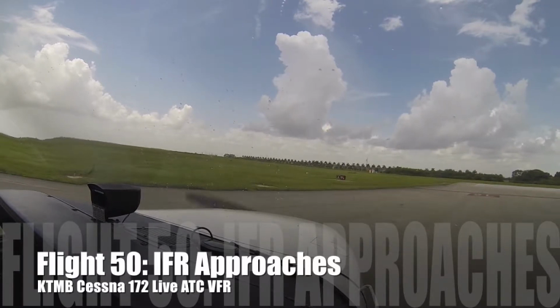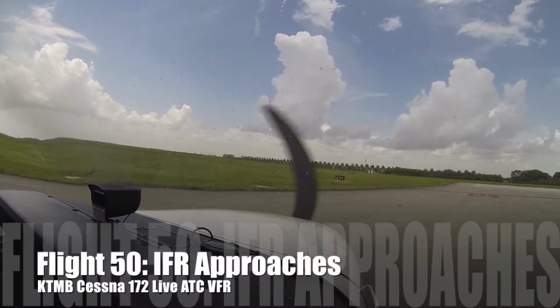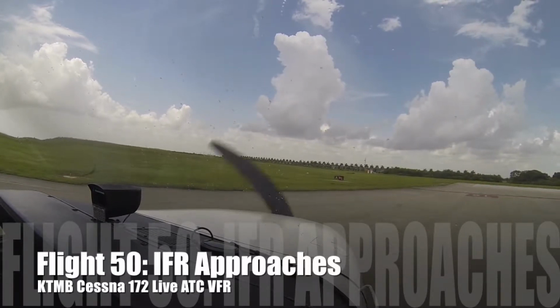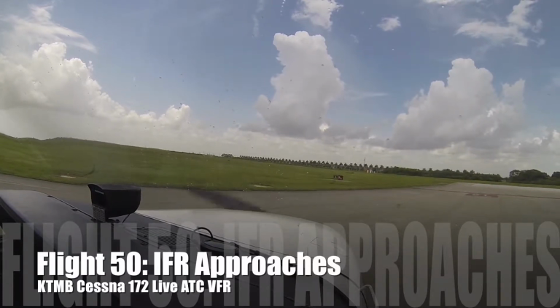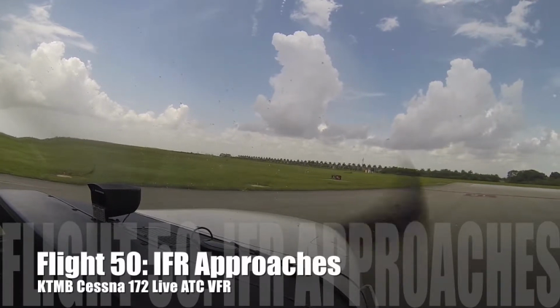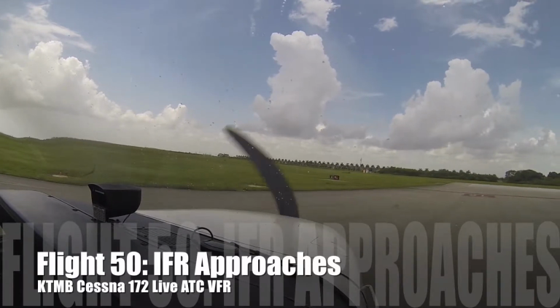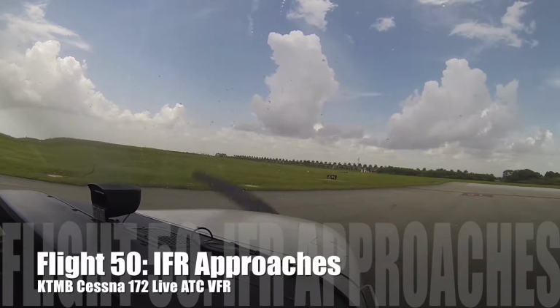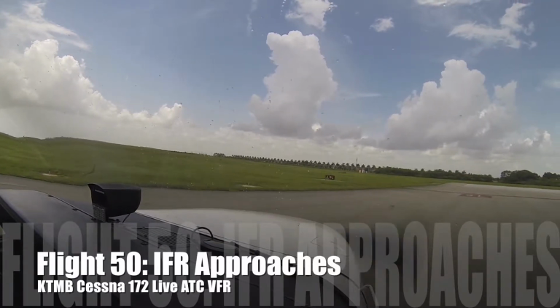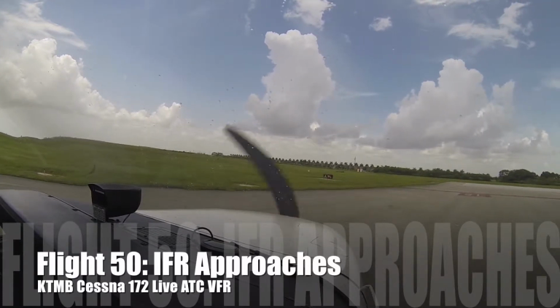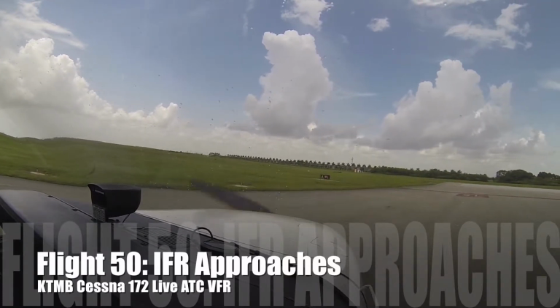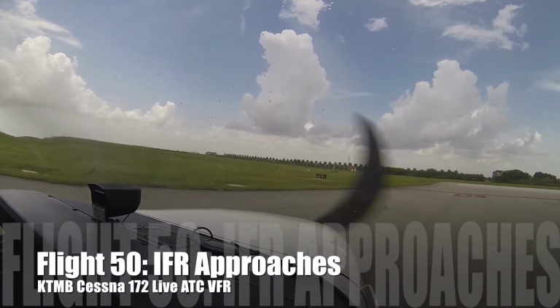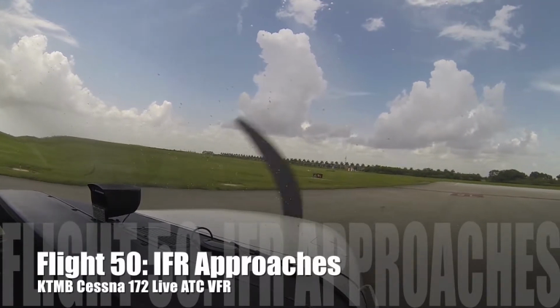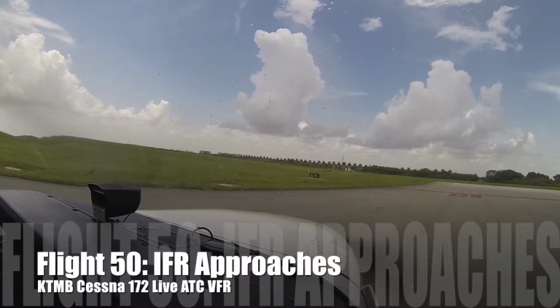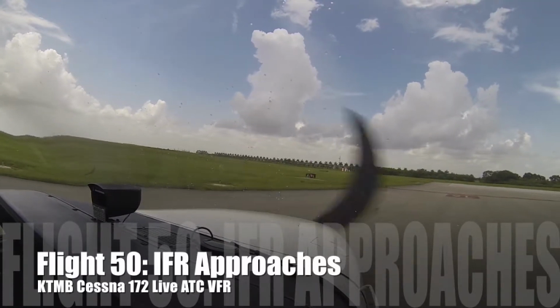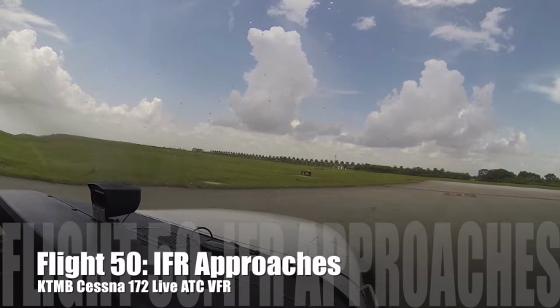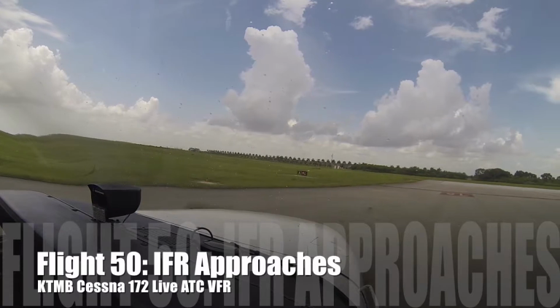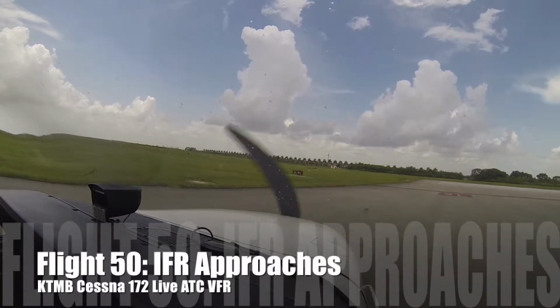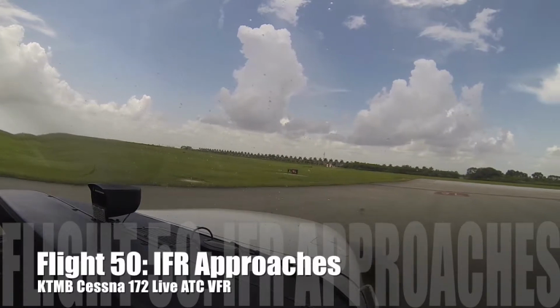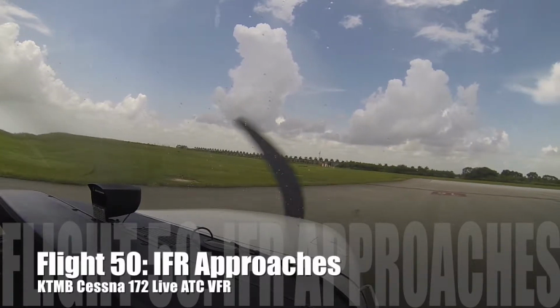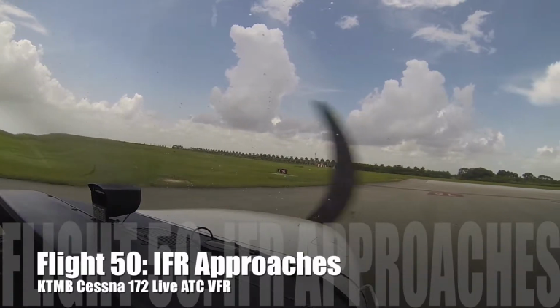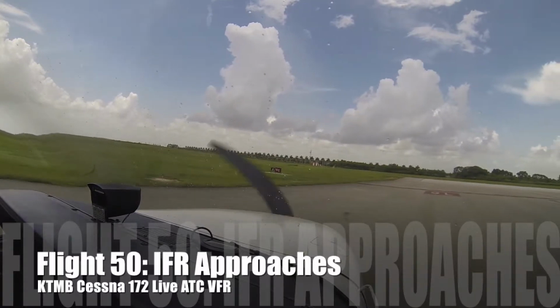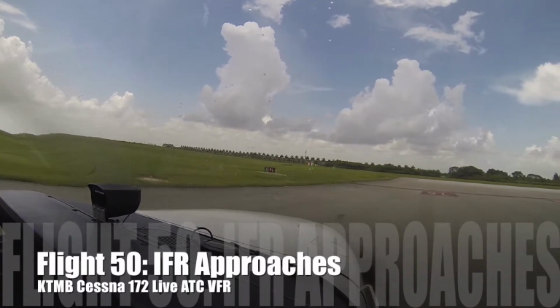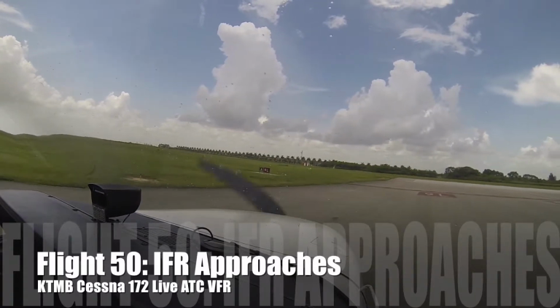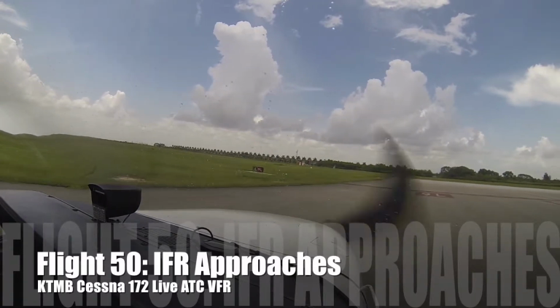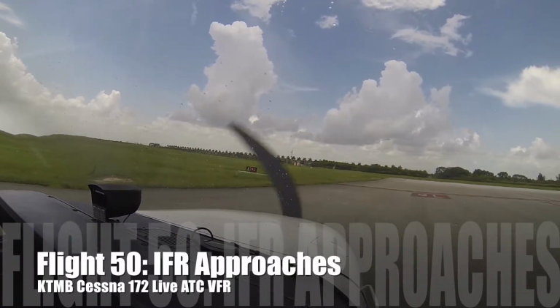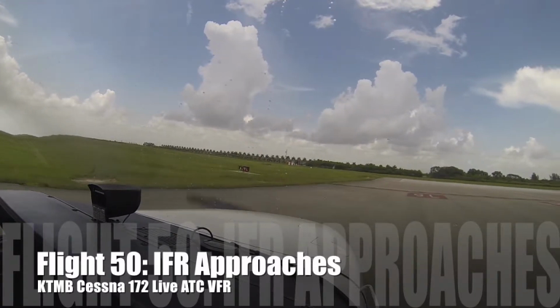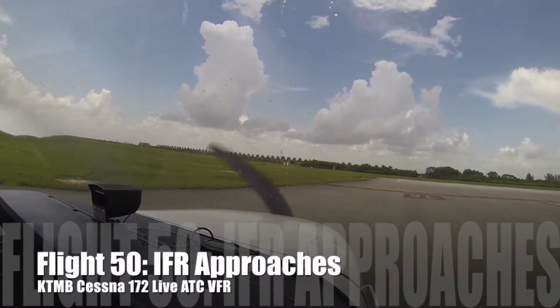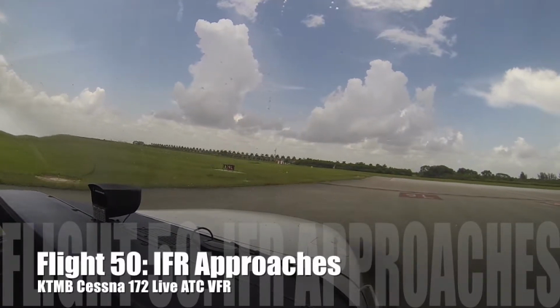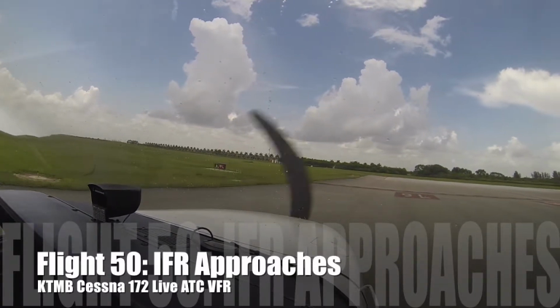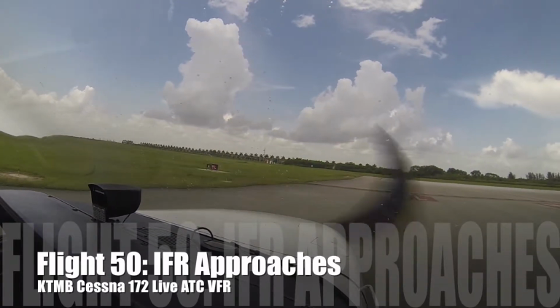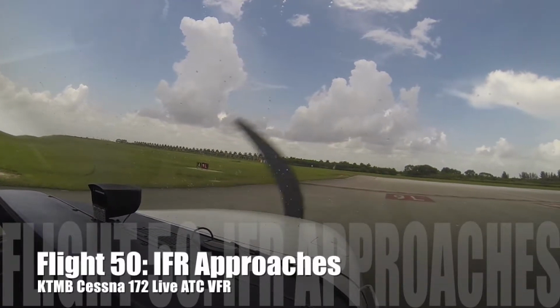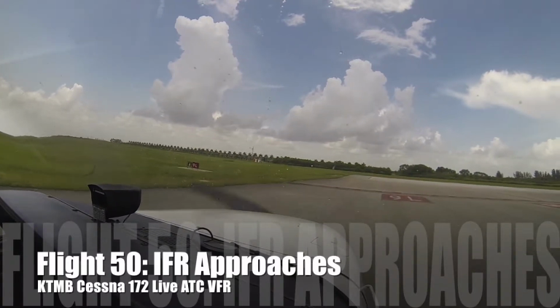Cessna Whiskey Whiskey, 9L. ADF-133, number 2, following Cessna. Report the traffic inside, Runway 9L, you're number two touching there.